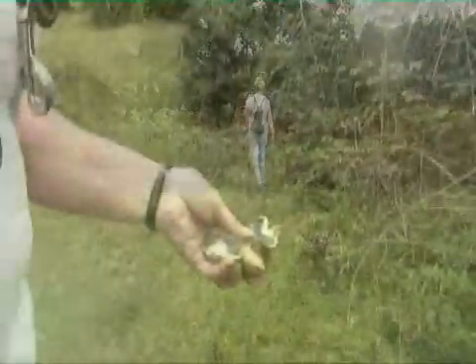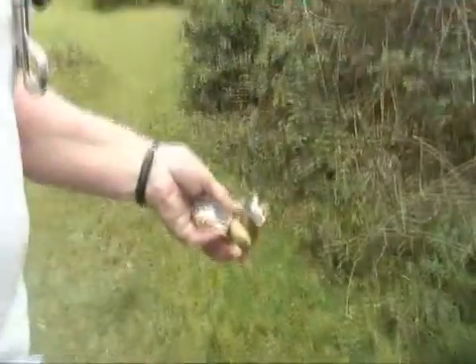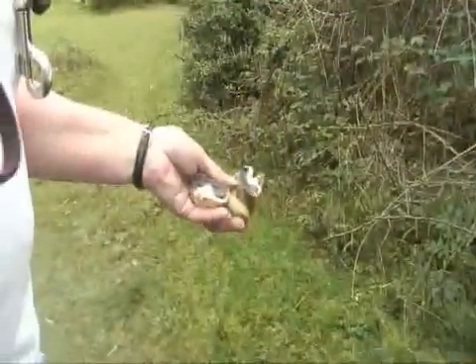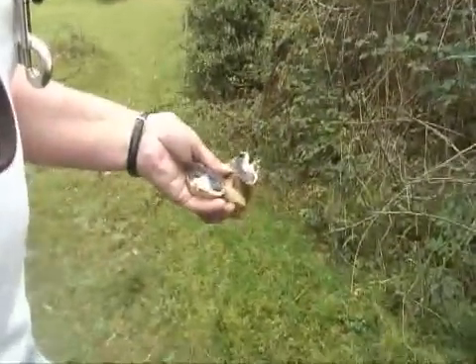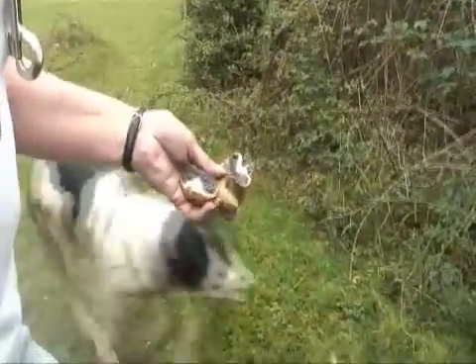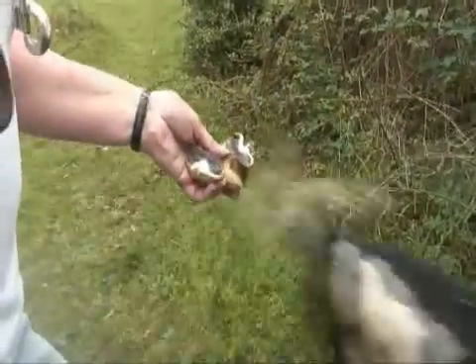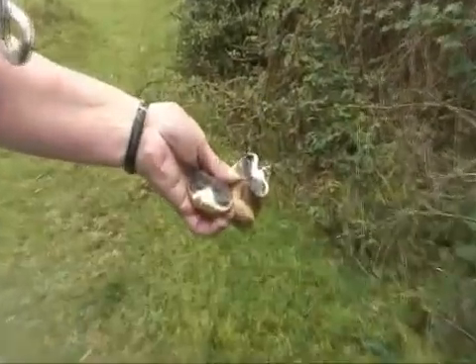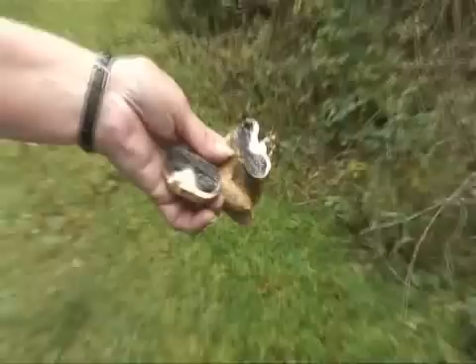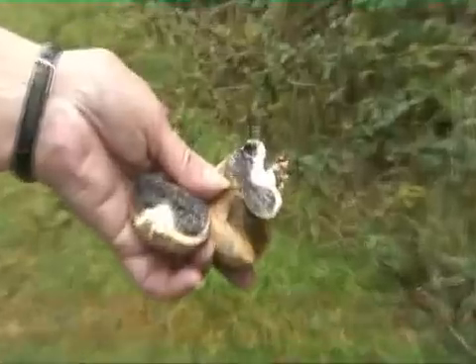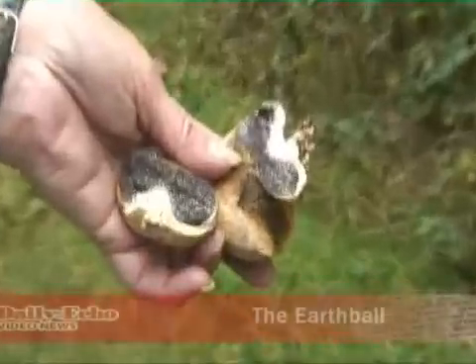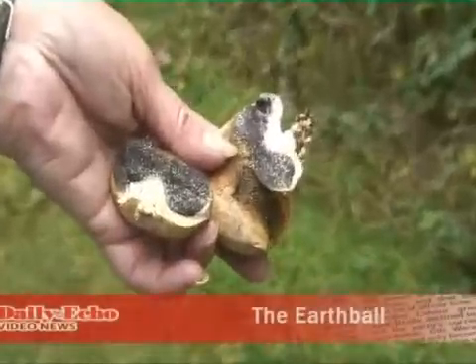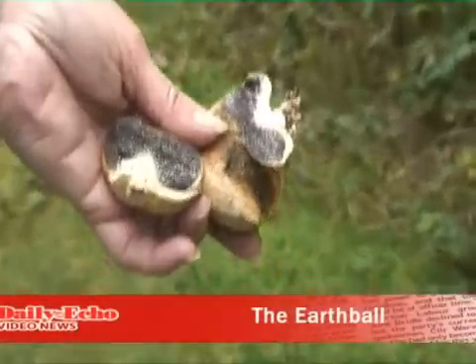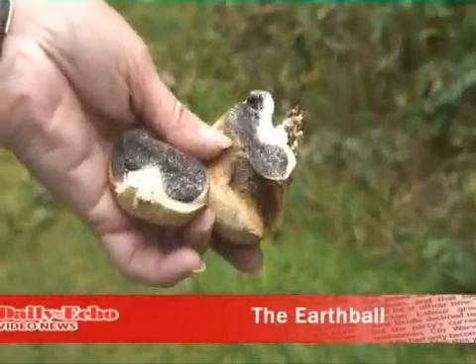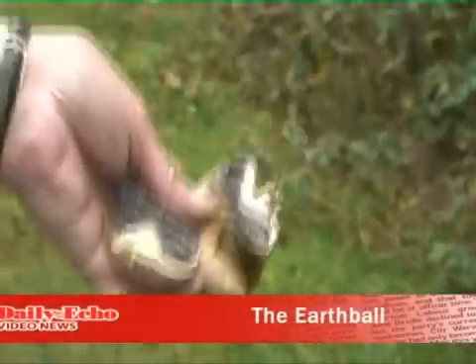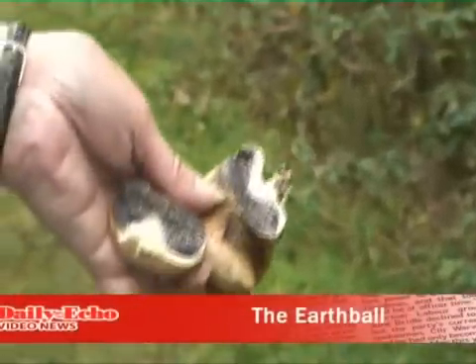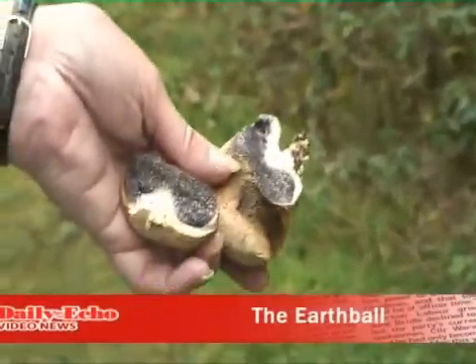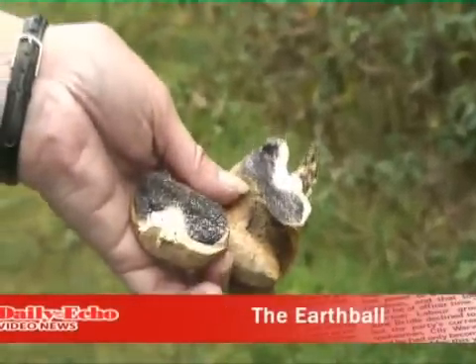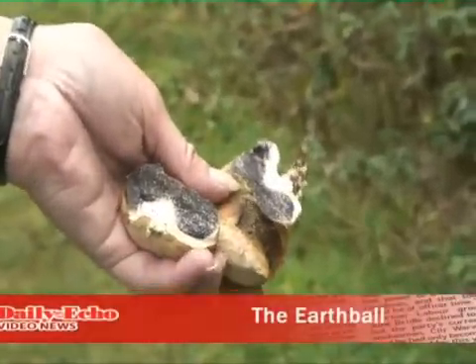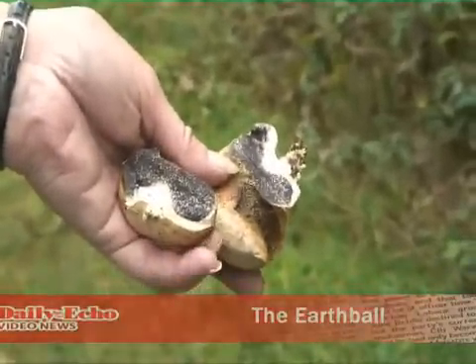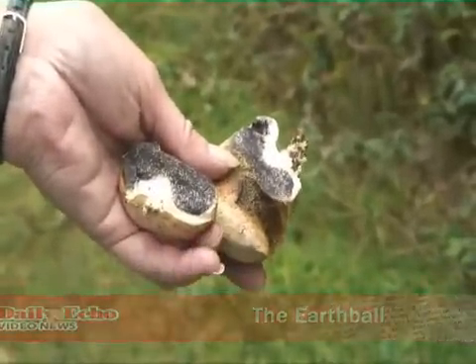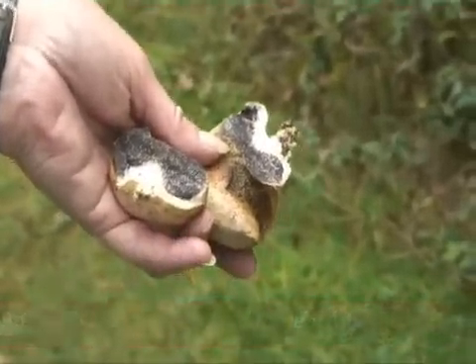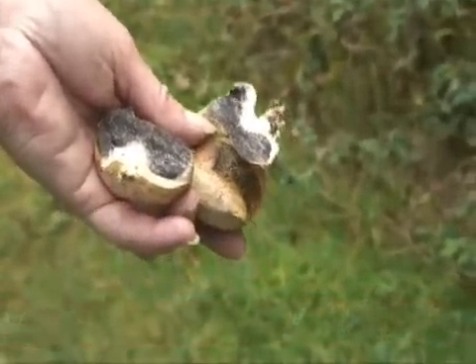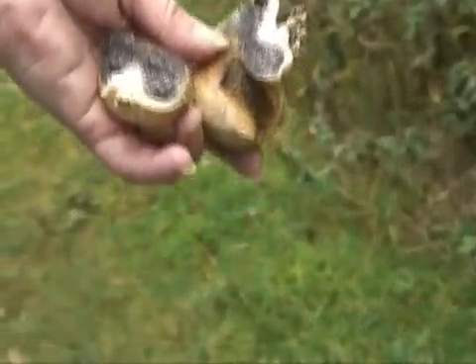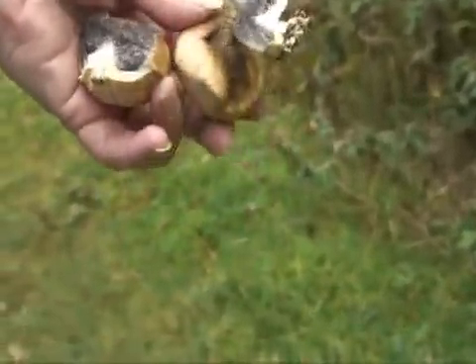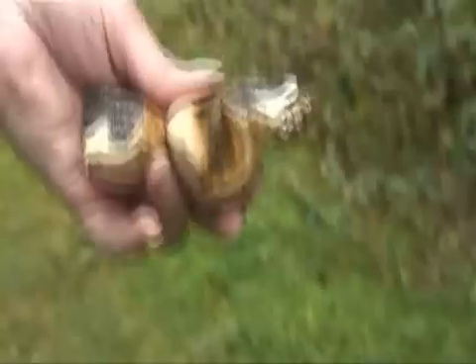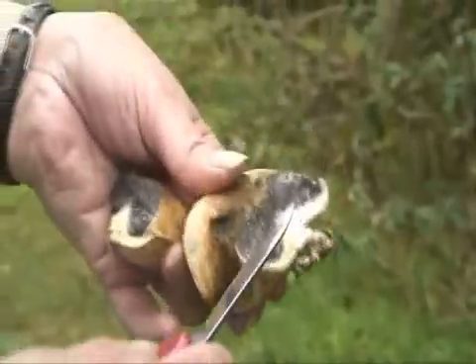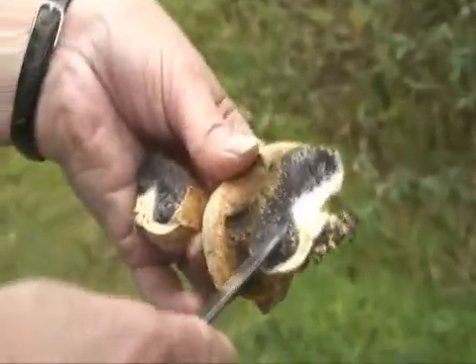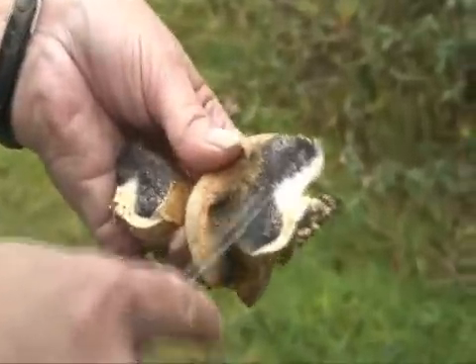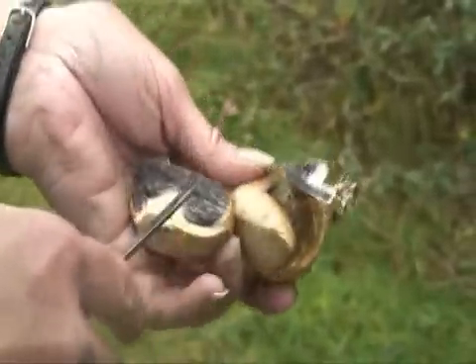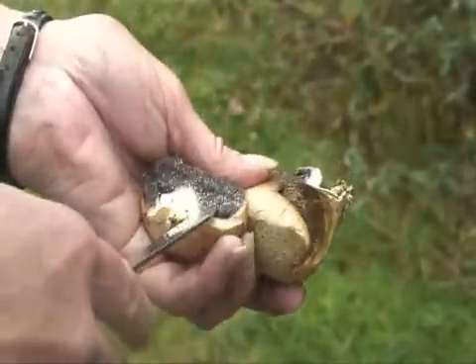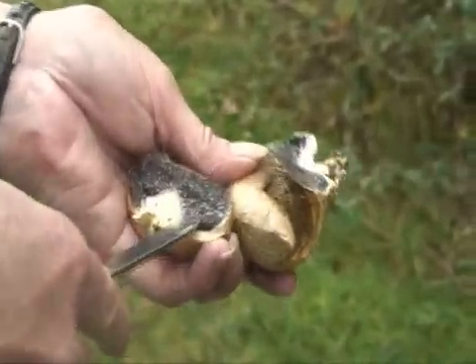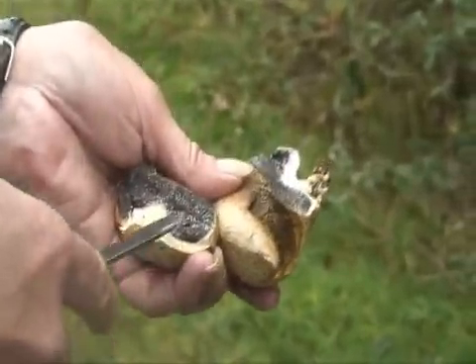This is an earth ball. Again, very common — people mistake them at first for ordinary puff balls, but when you actually cut them open, they're black inside.